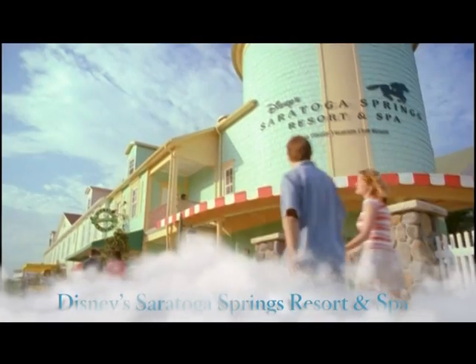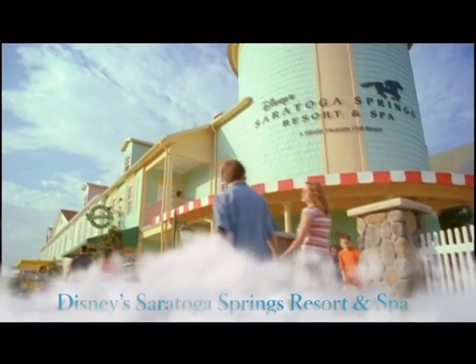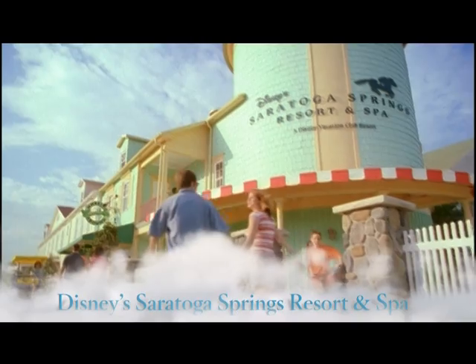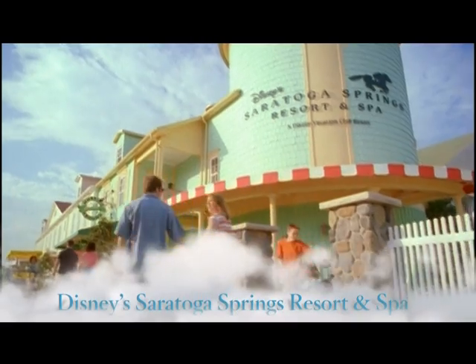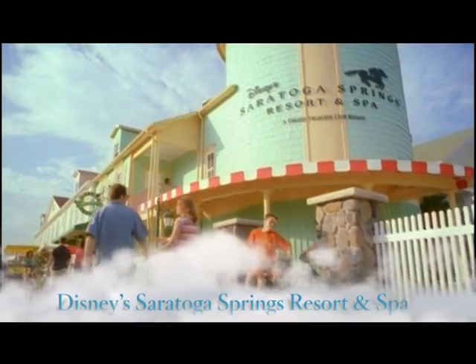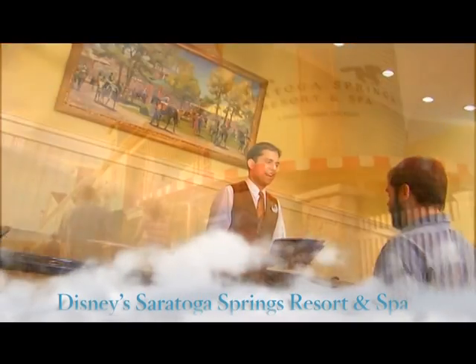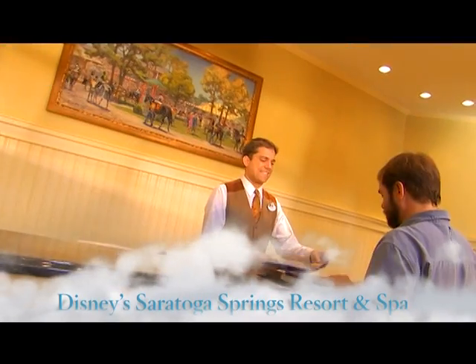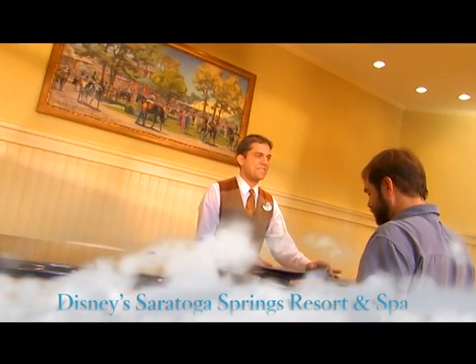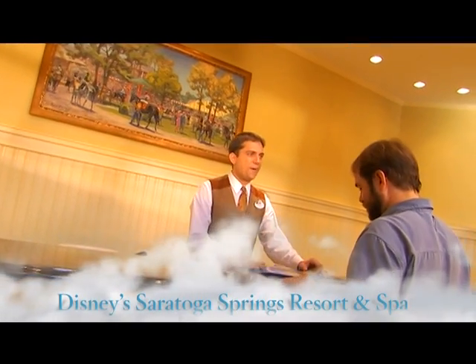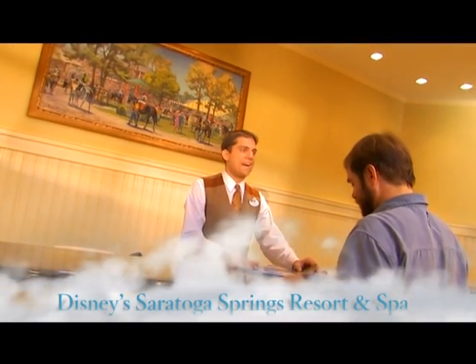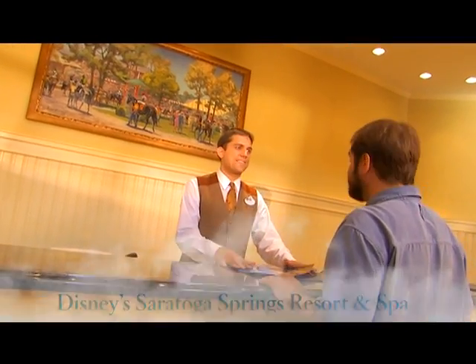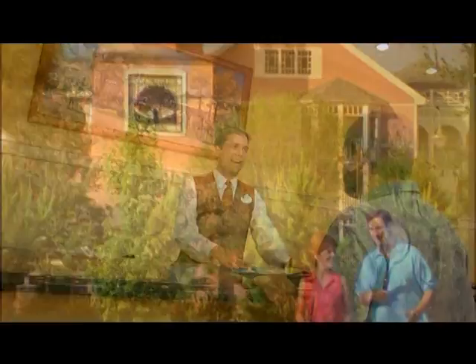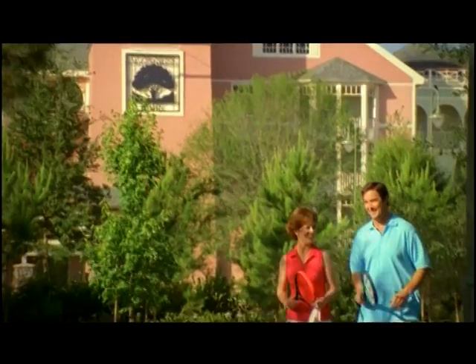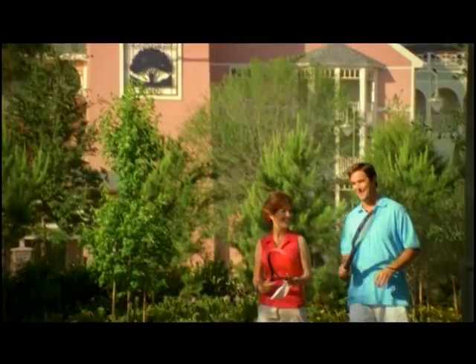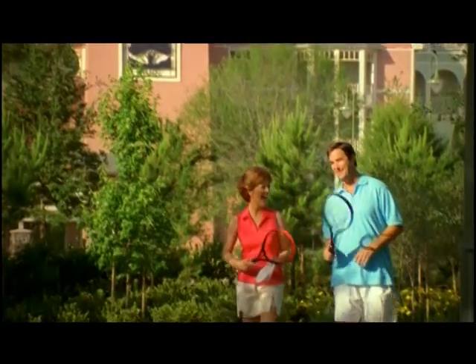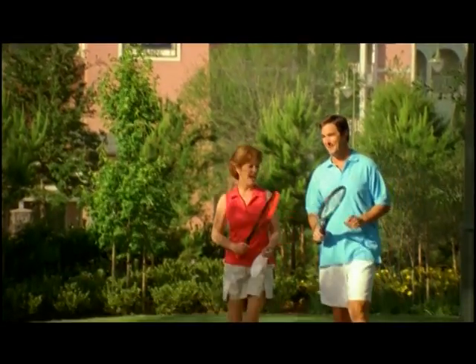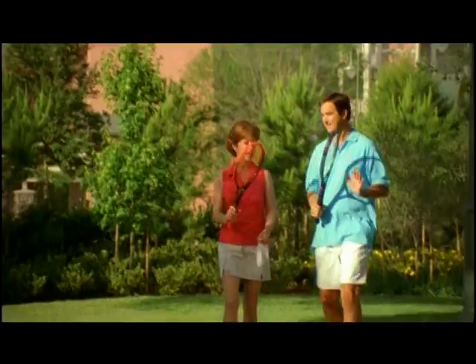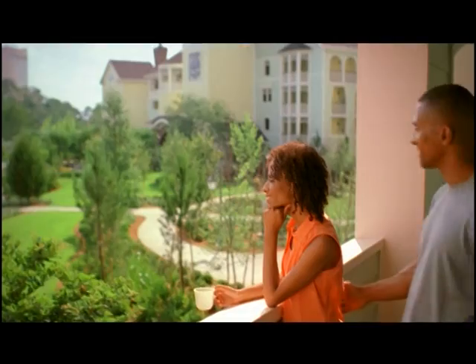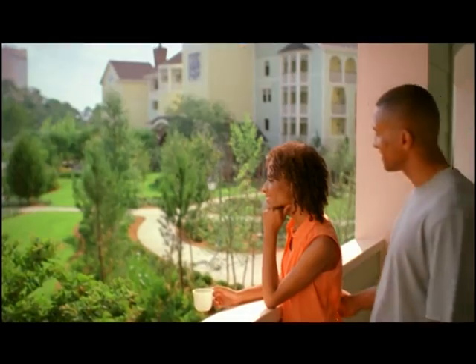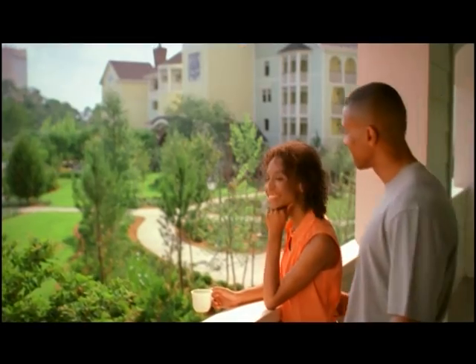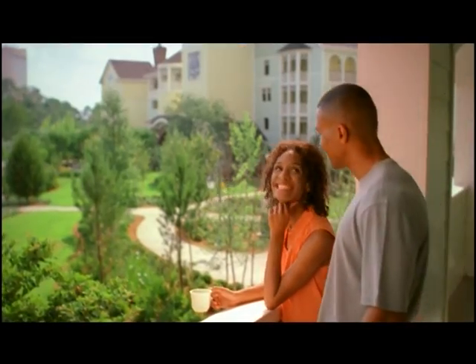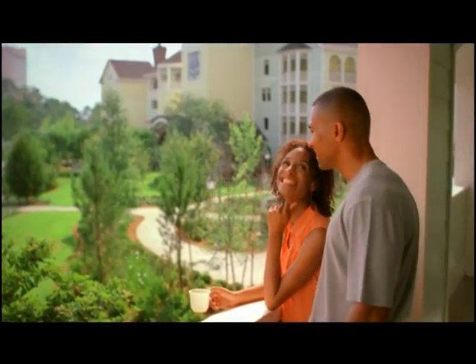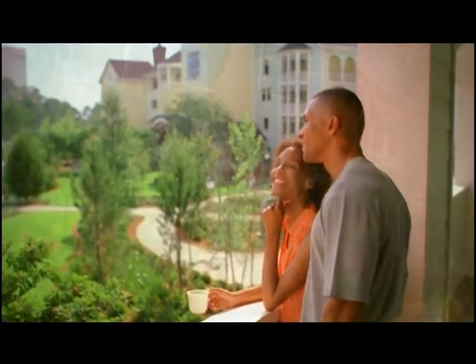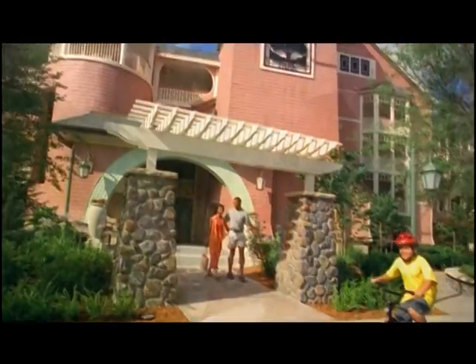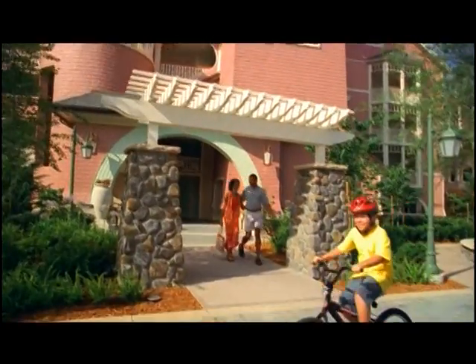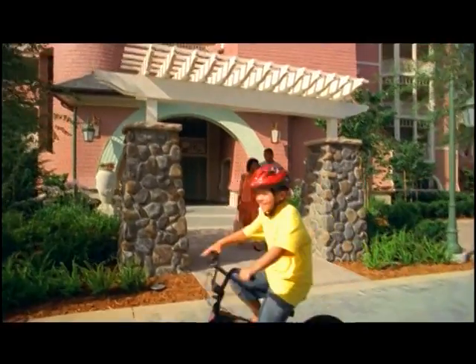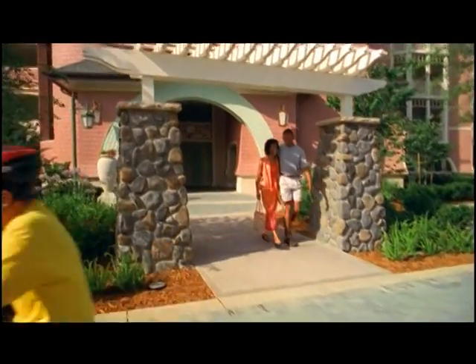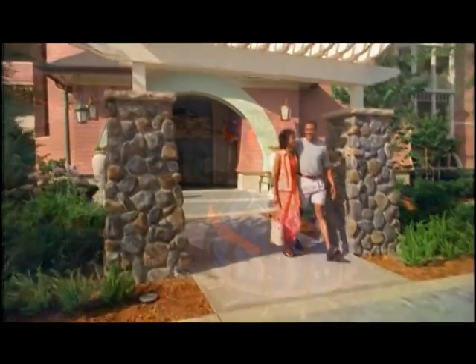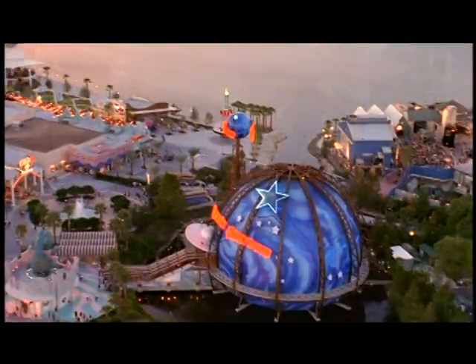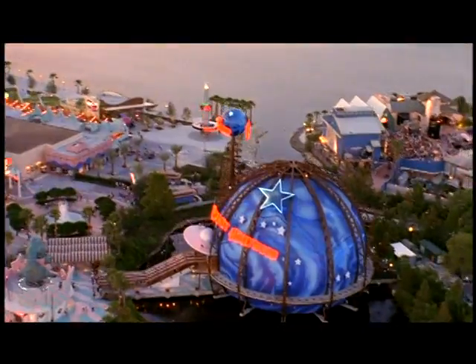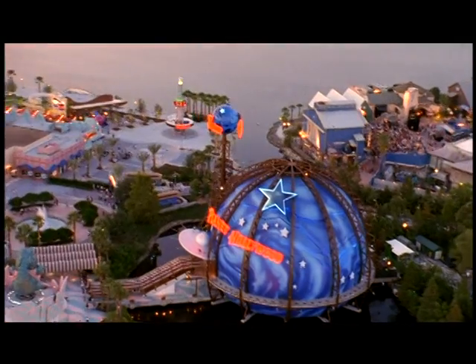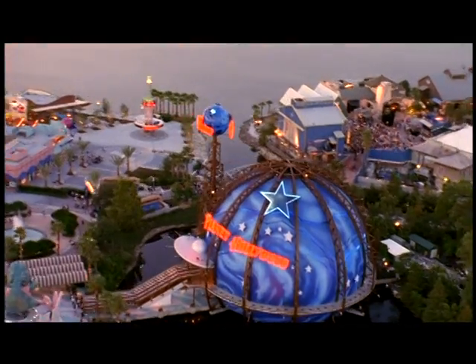This is Disney's Saratoga Springs Resort & Spa. This place is fantastic, like something straight out of Upstate New York, except it's right across from the Downtown Disney area.